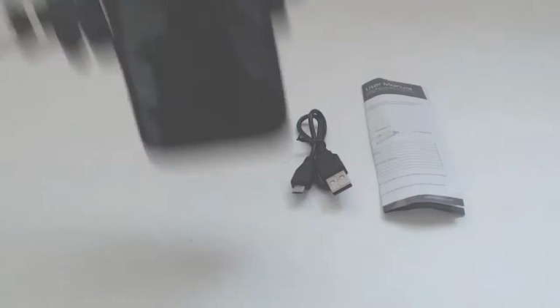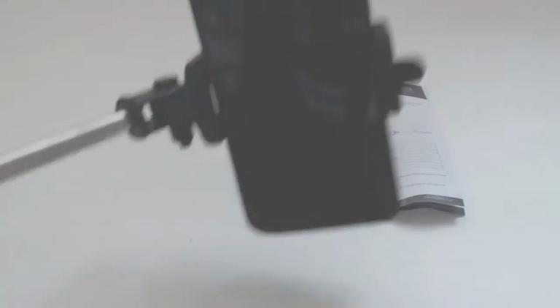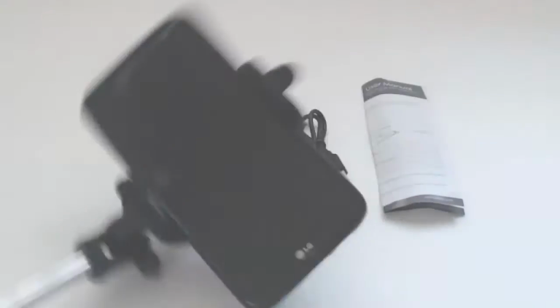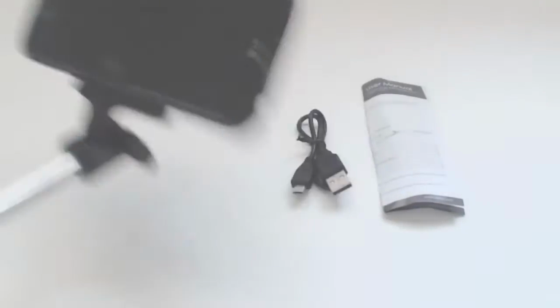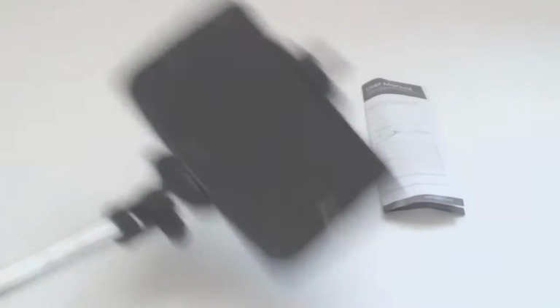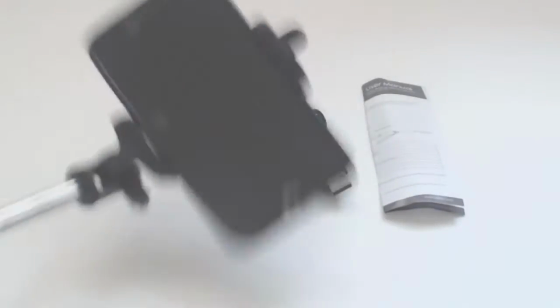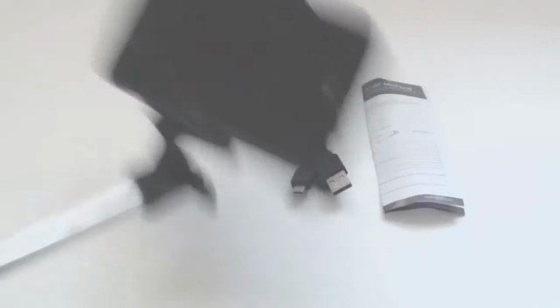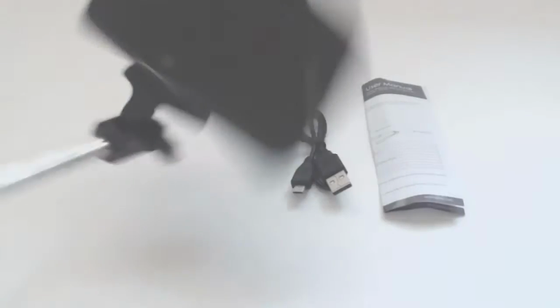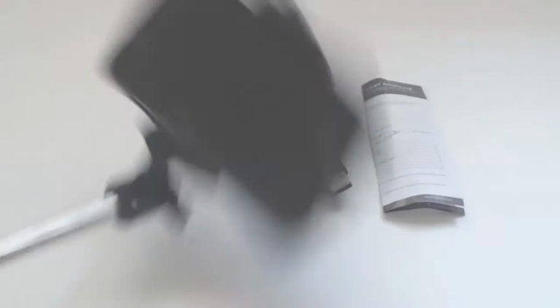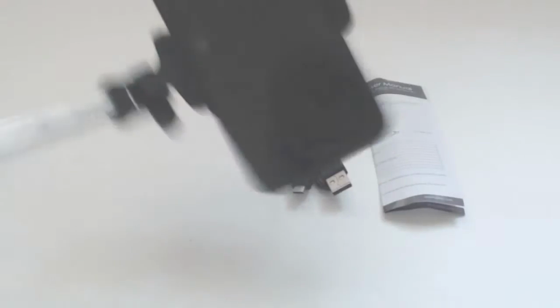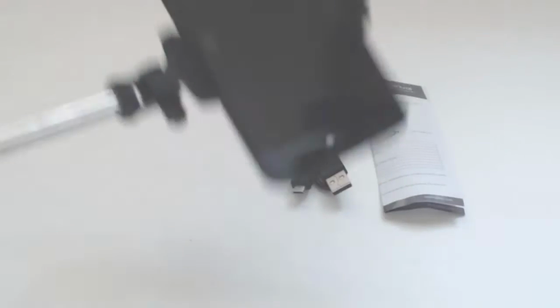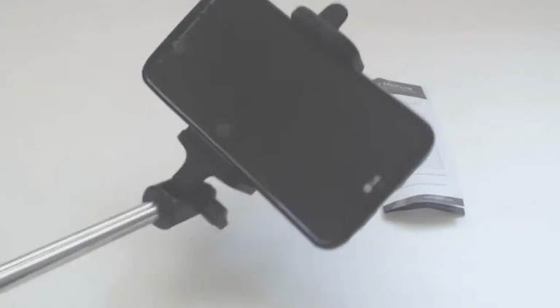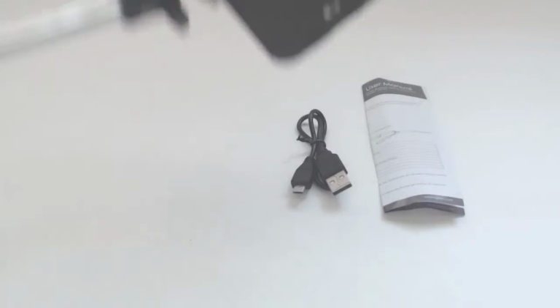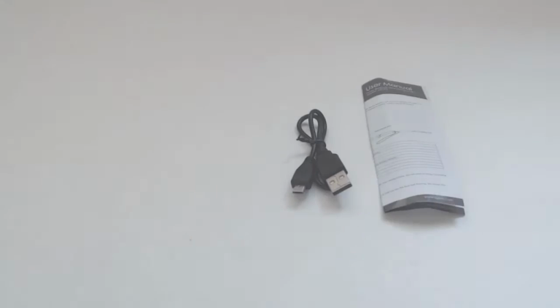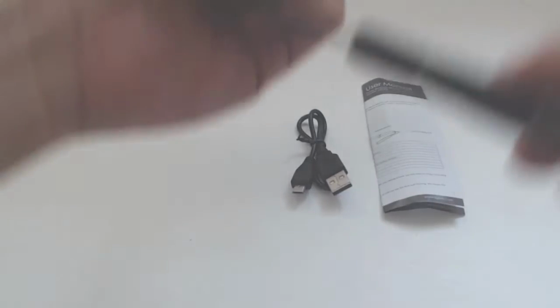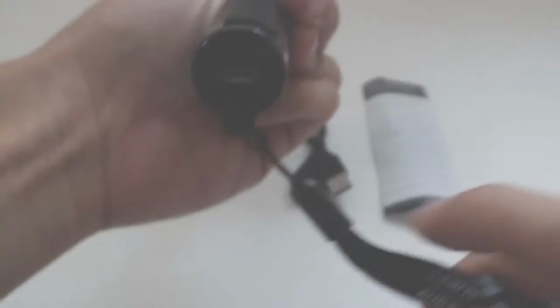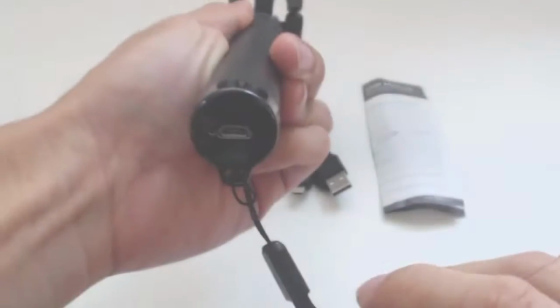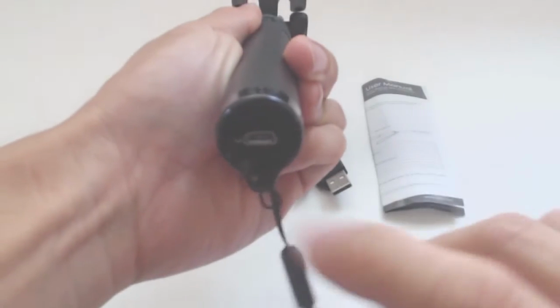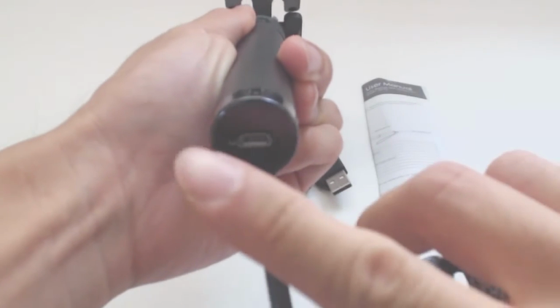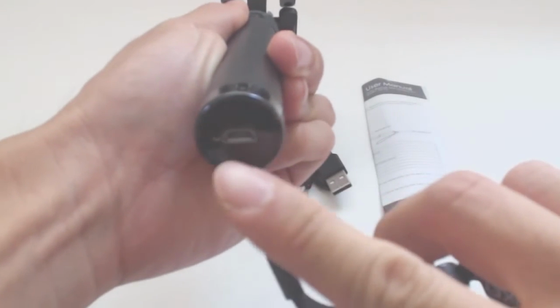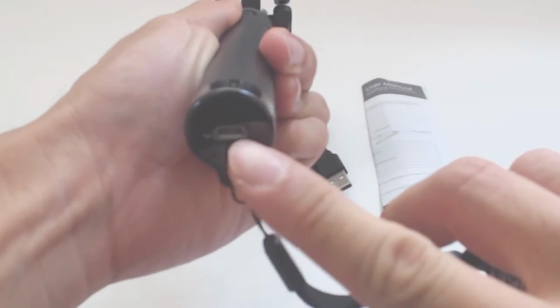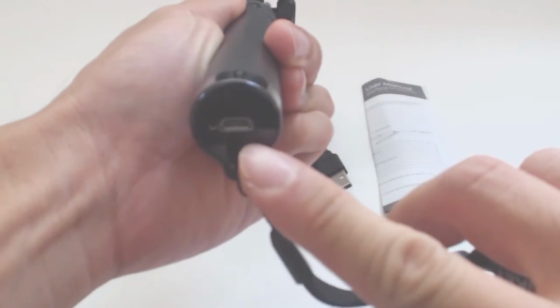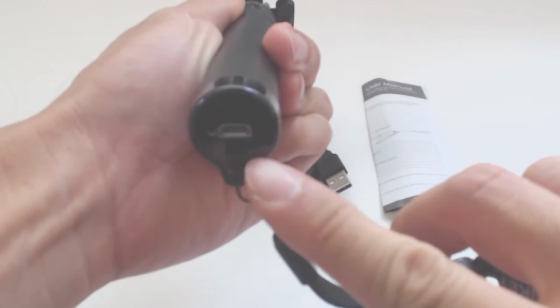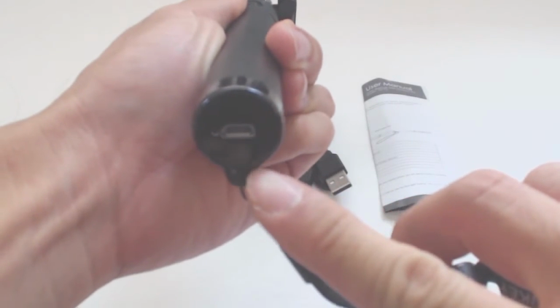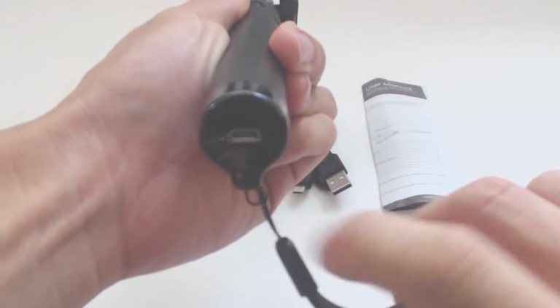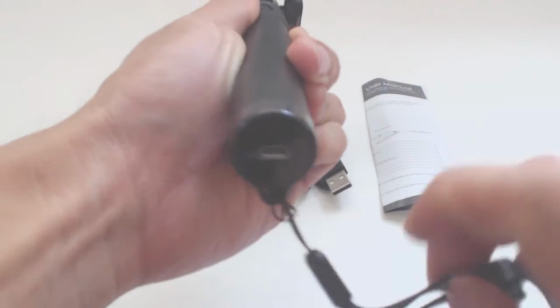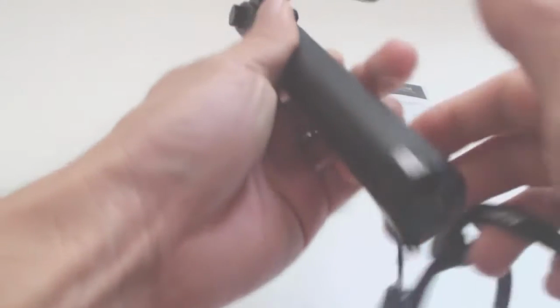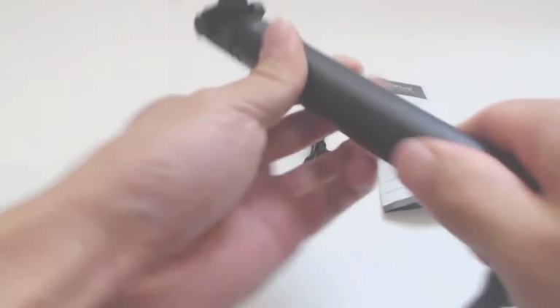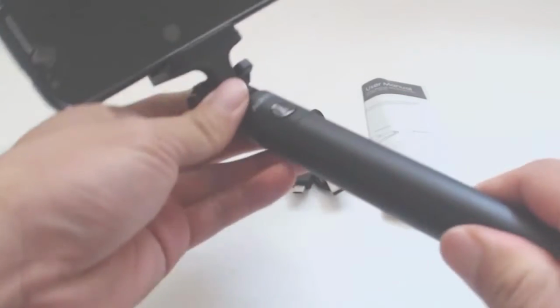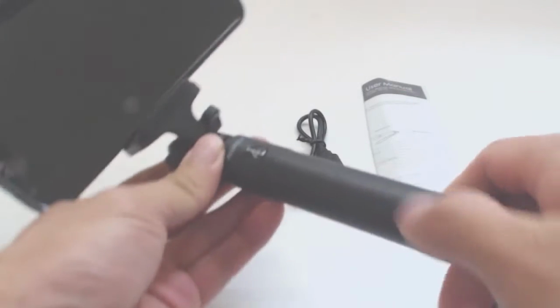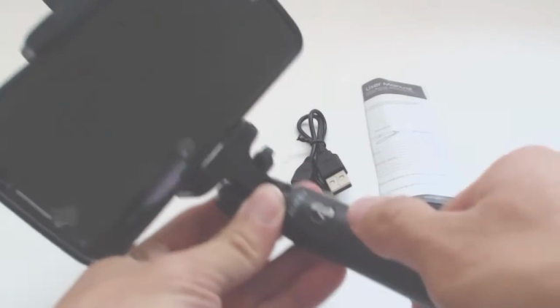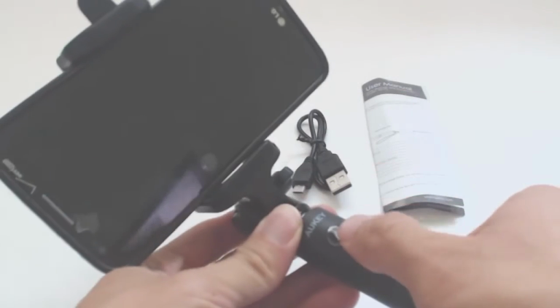The grip is strong and even with some moderate shaking, my phone does not fall out. The USB charging port is on the bottom. This unit will fully charge in about an hour and on standby can last all day.